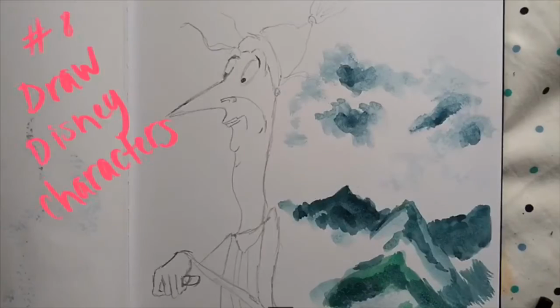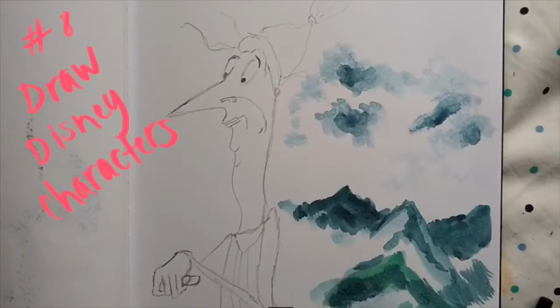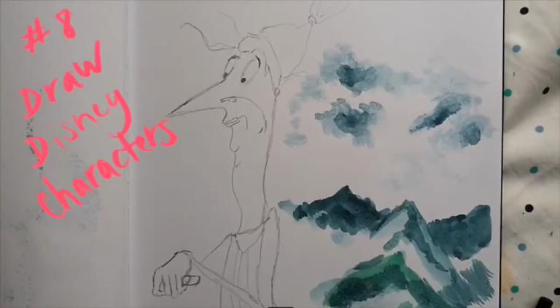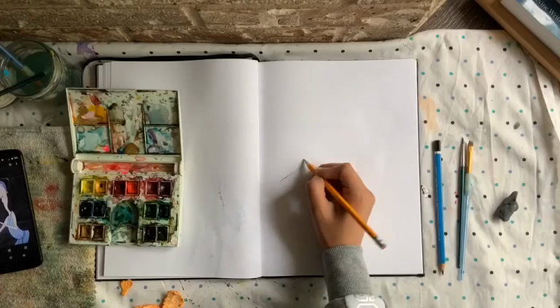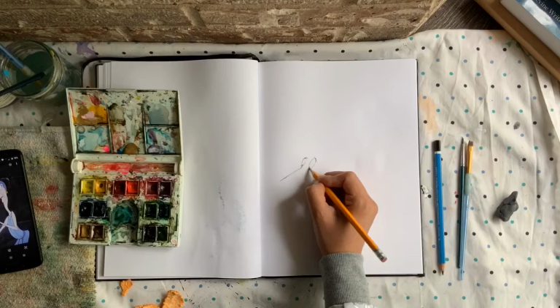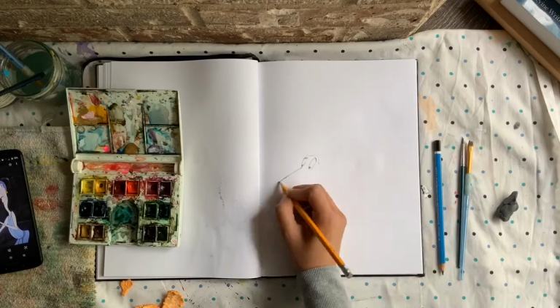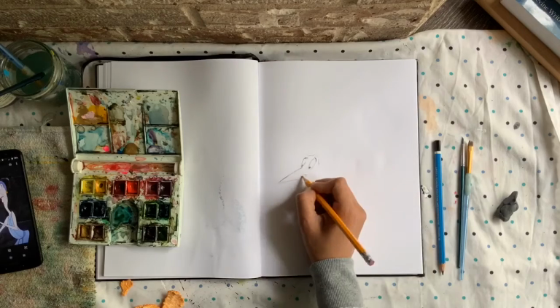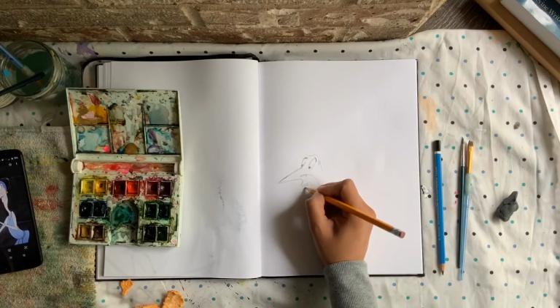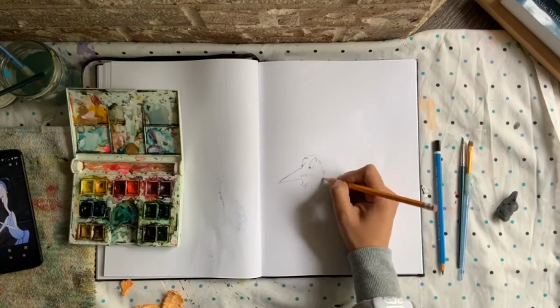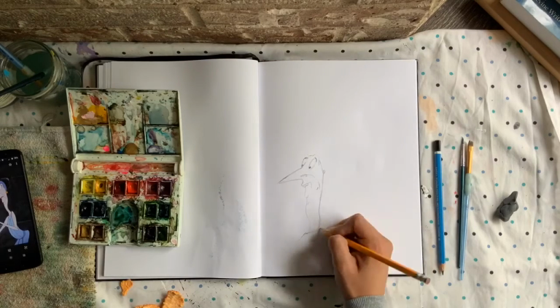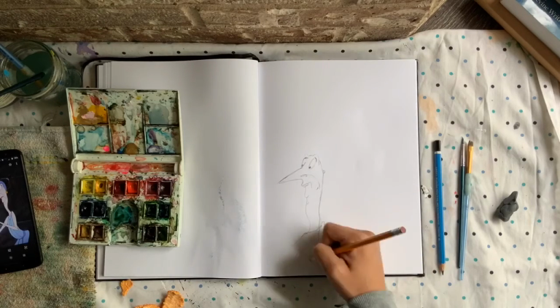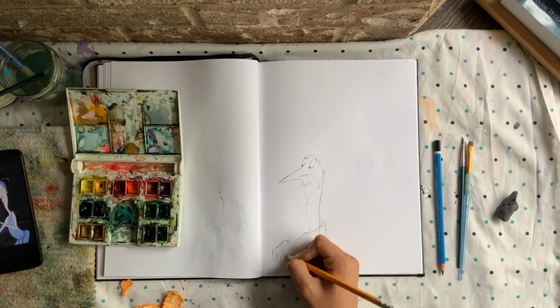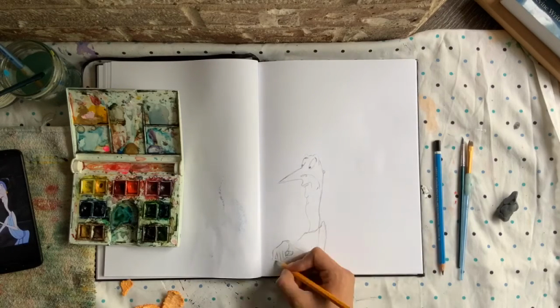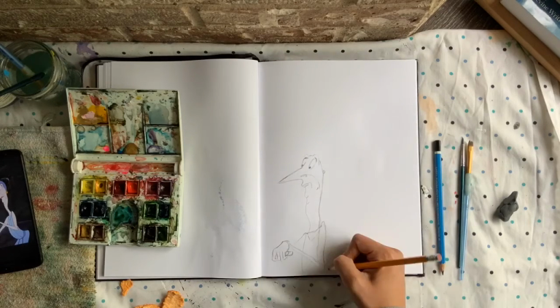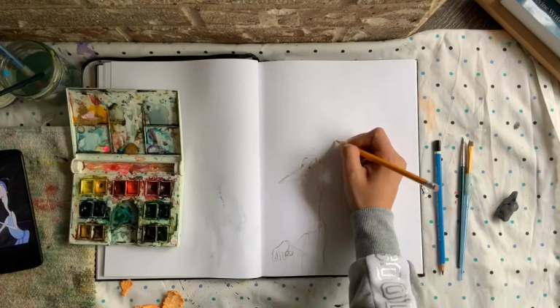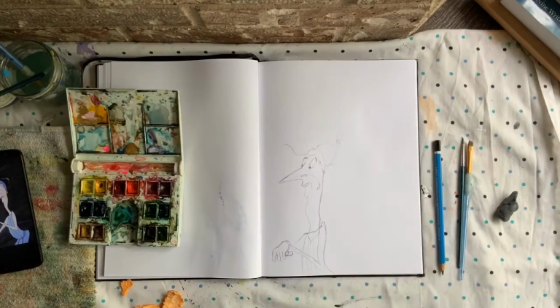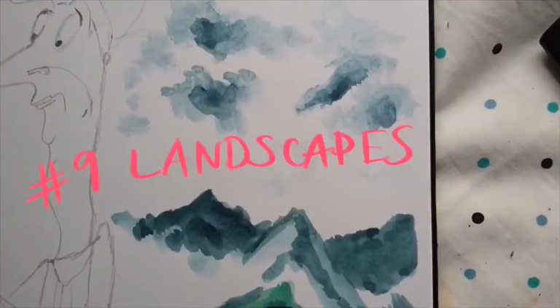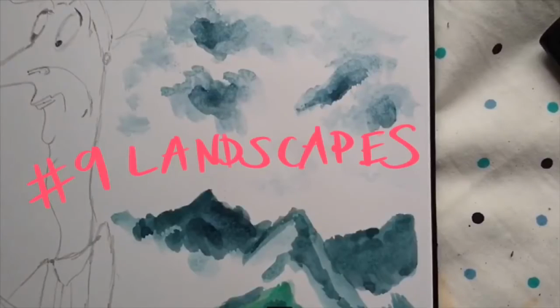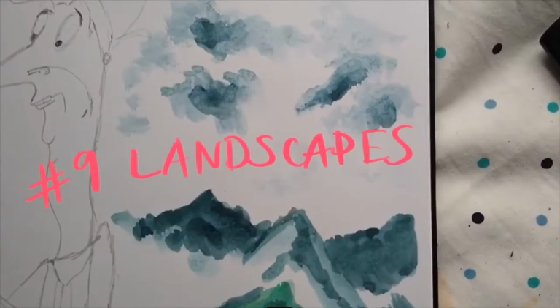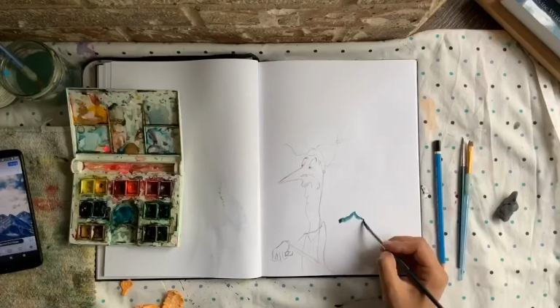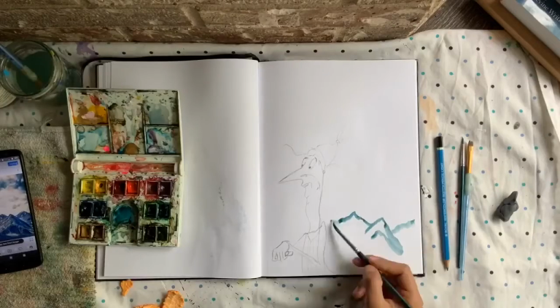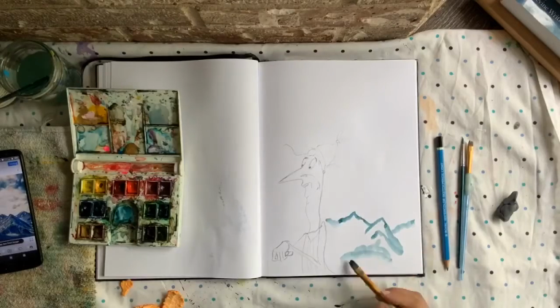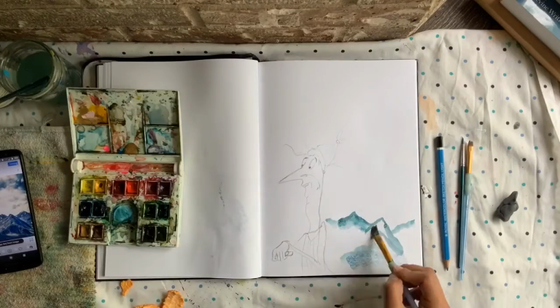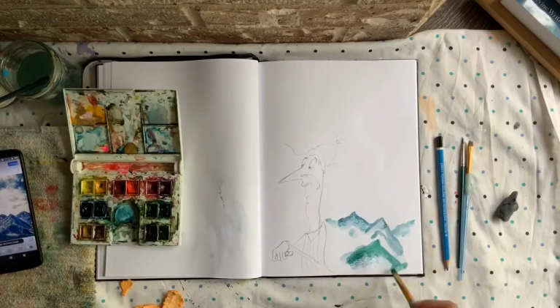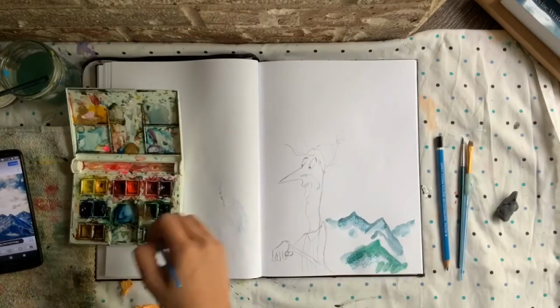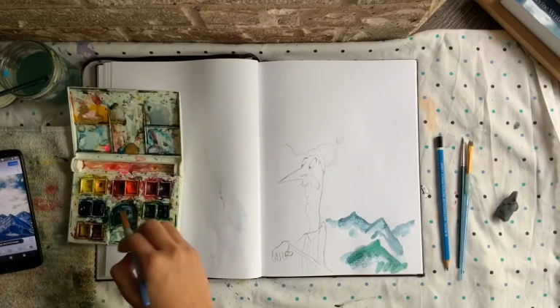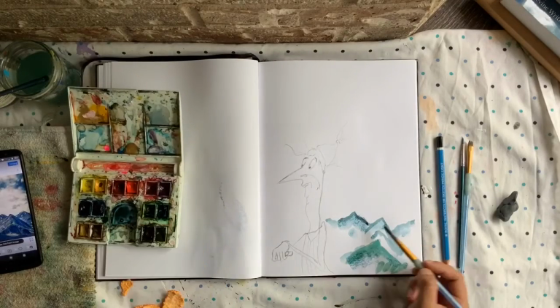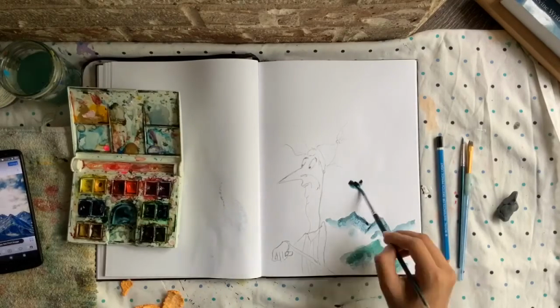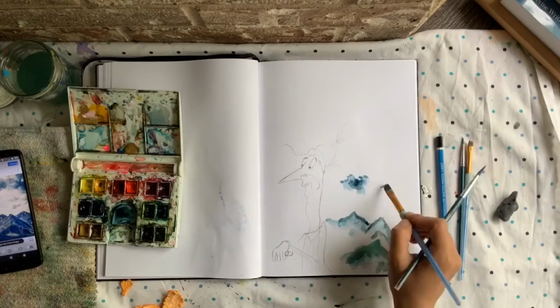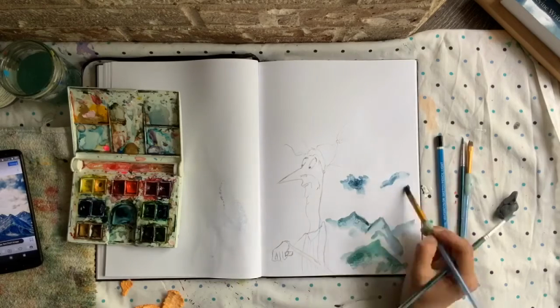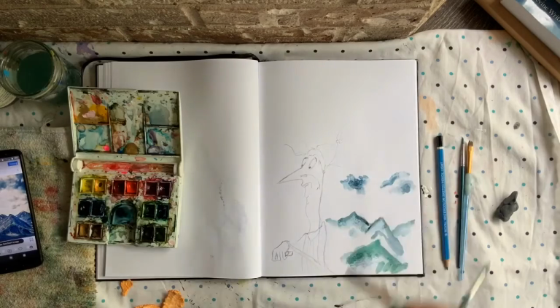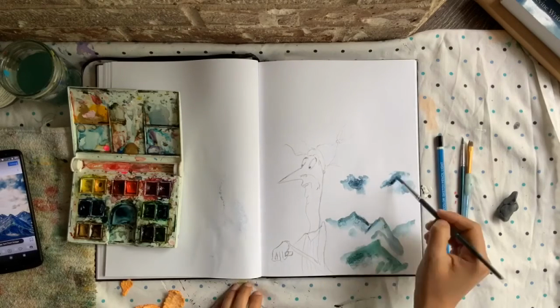Number eight: drawing Disney characters. I loved getting out of my style and drawing in other people's styles. Number nine: landscapes. I like landscapes because they're hard and almost everybody struggles with them.